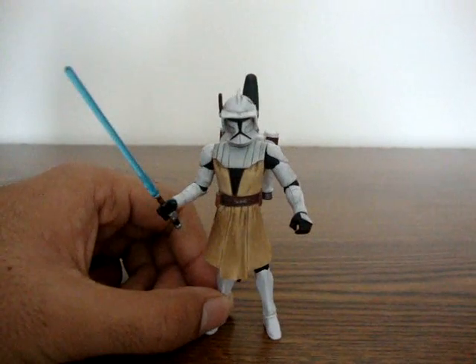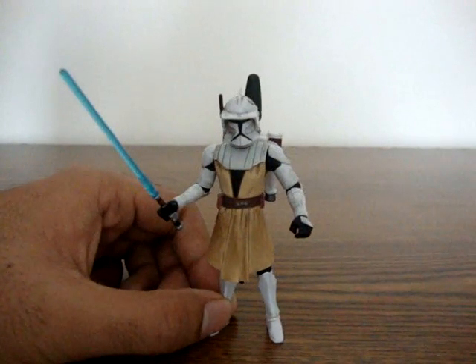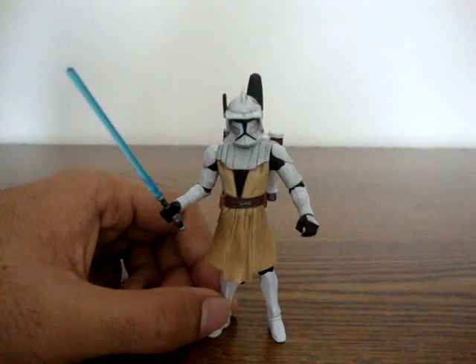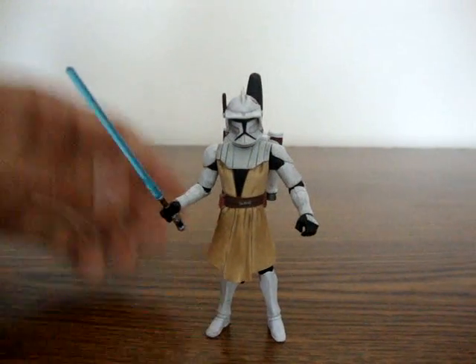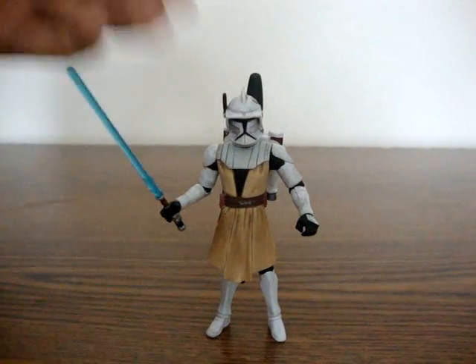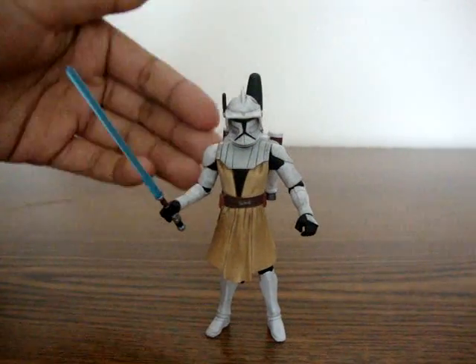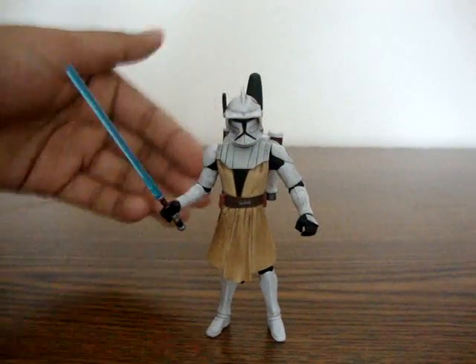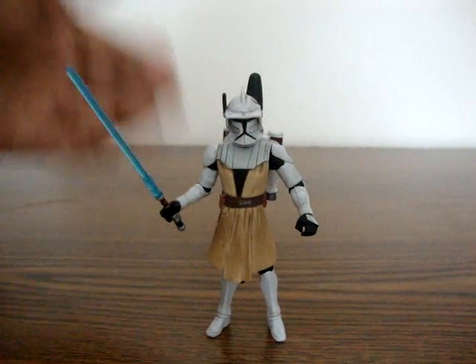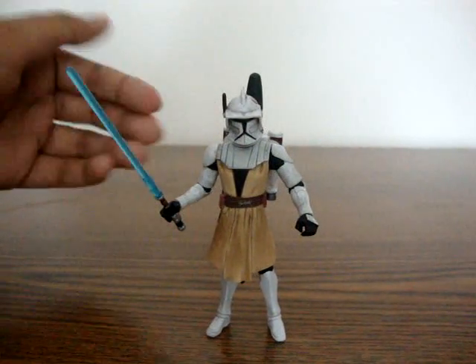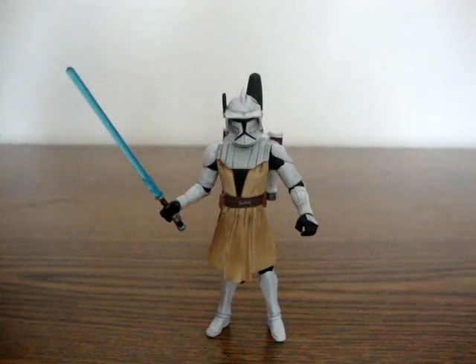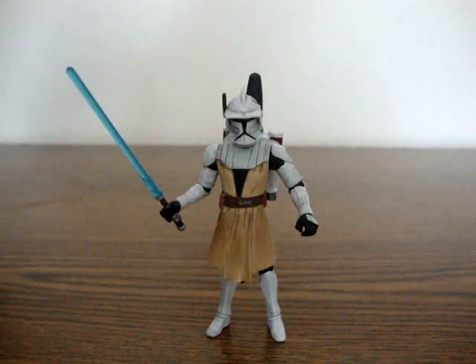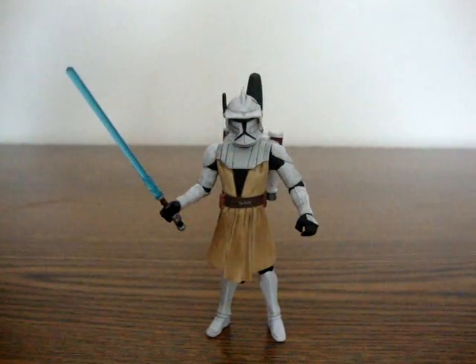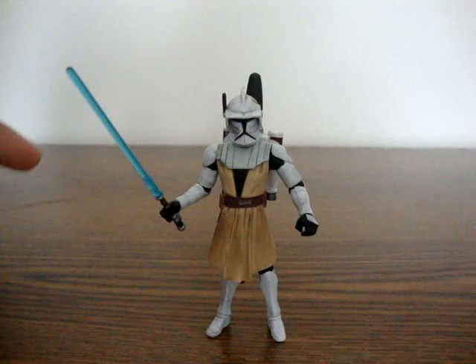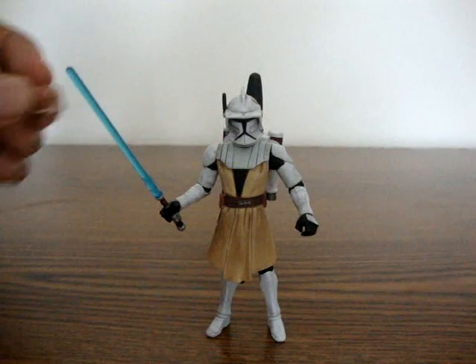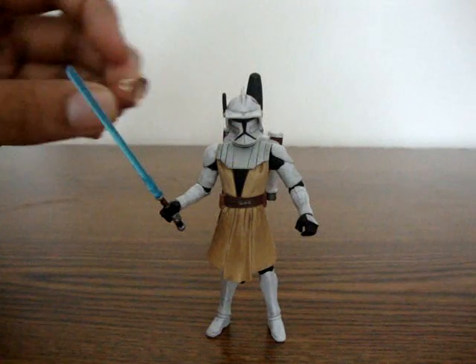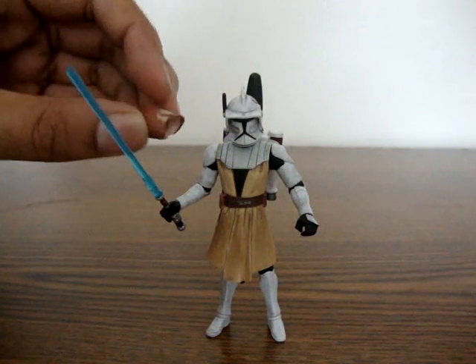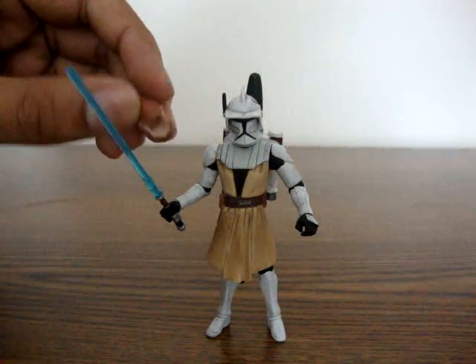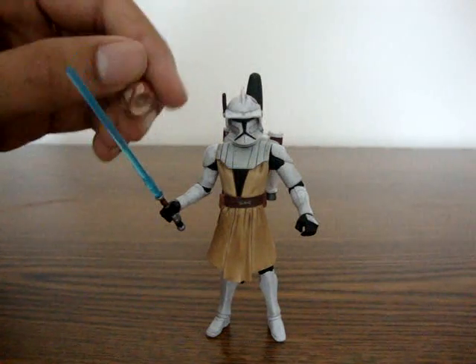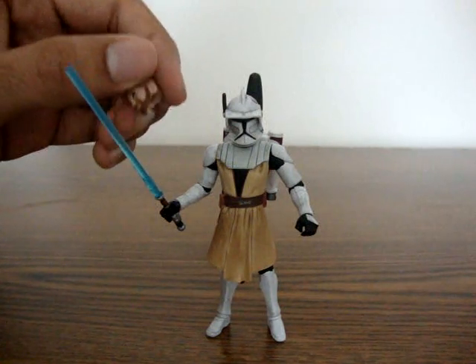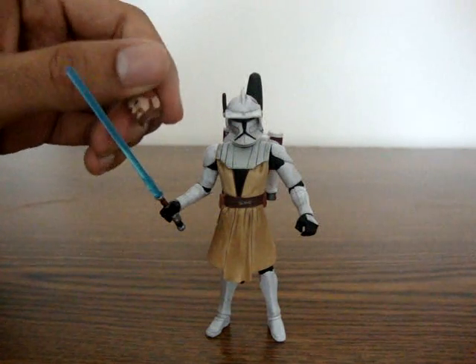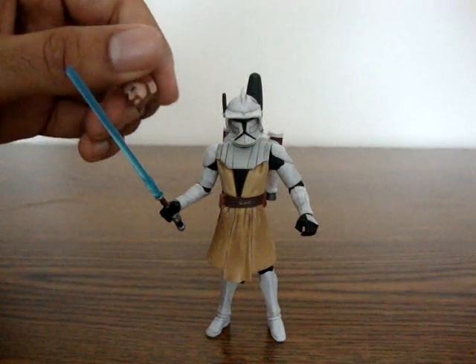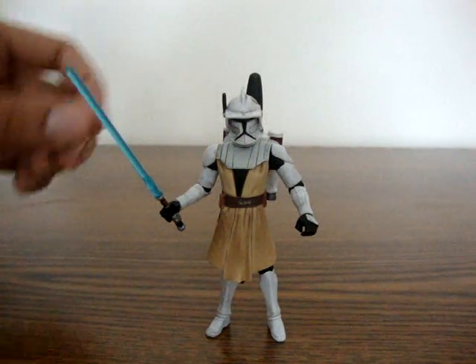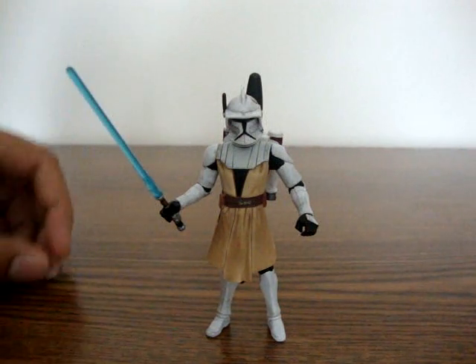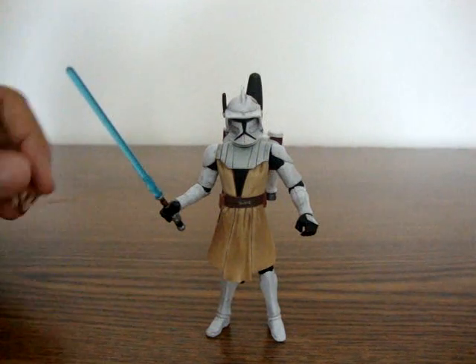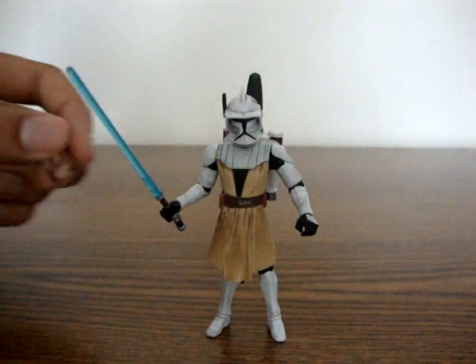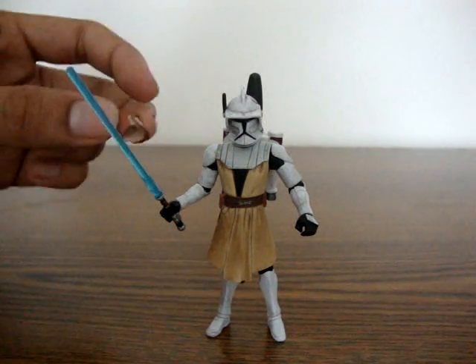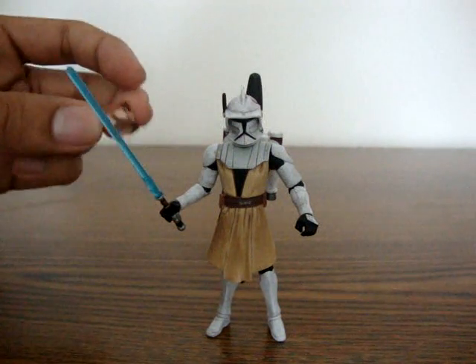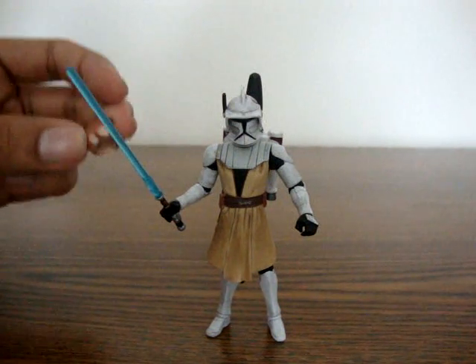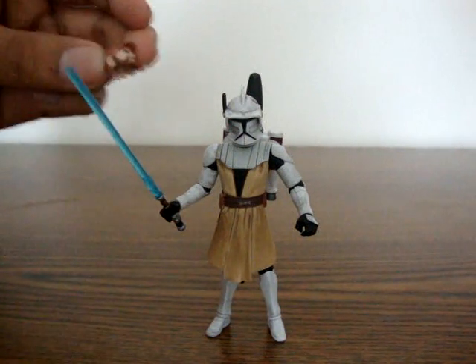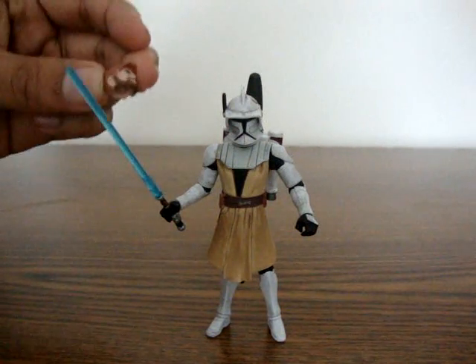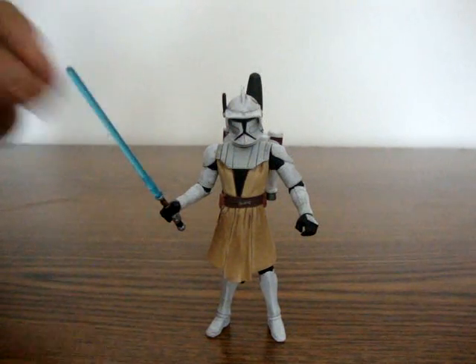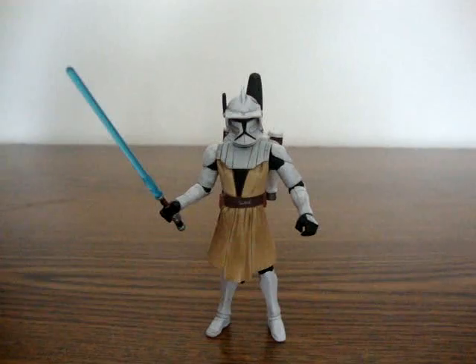I actually like to display the figure like this. But the problem is — who is he? Is he Jango Fett with a lightsaber? No, he's Obi-Wan.